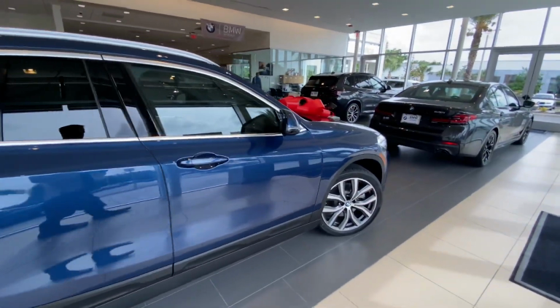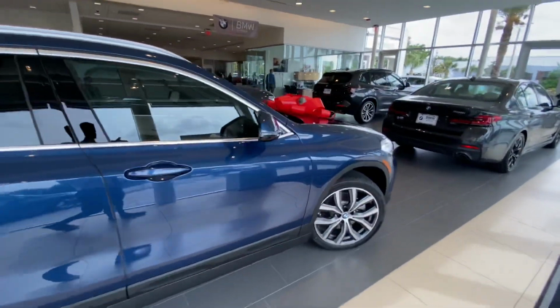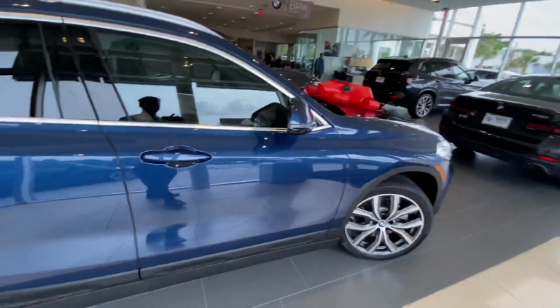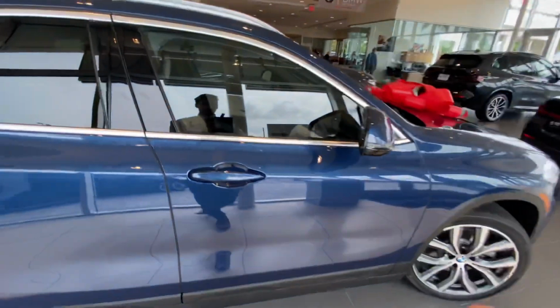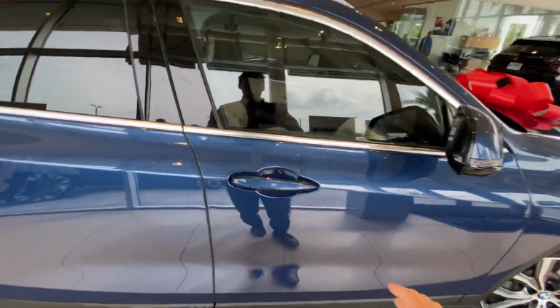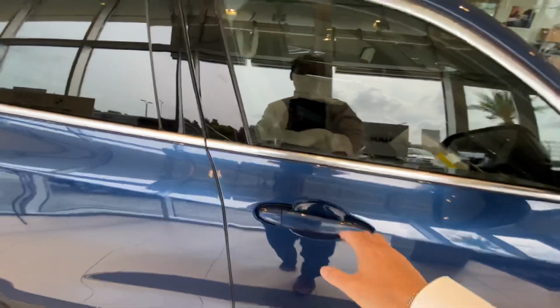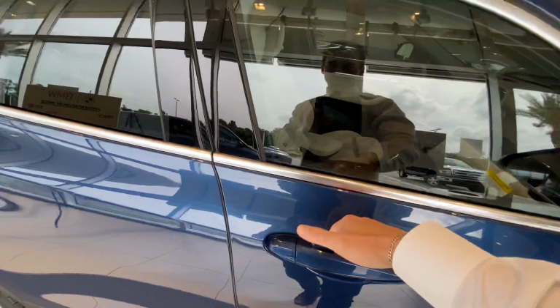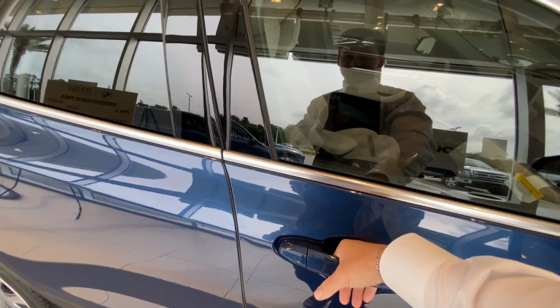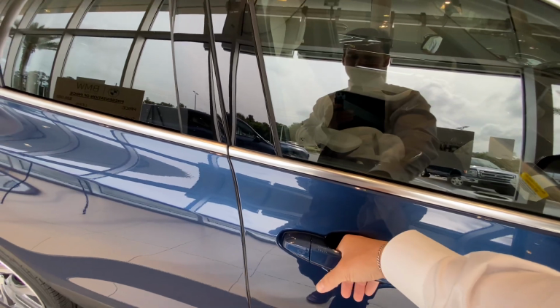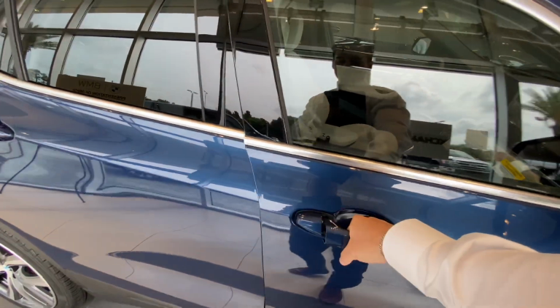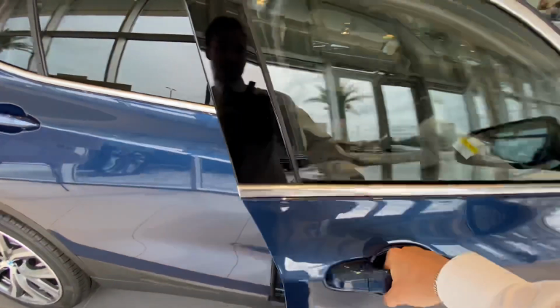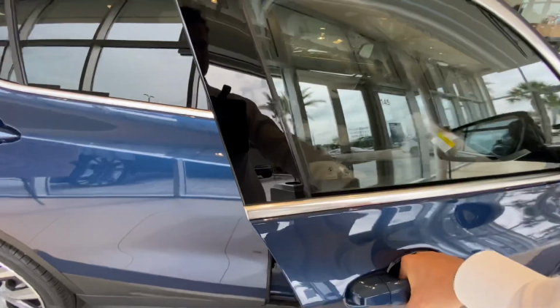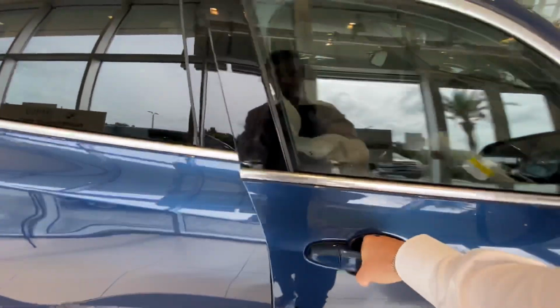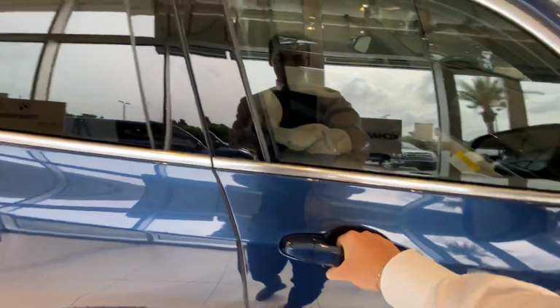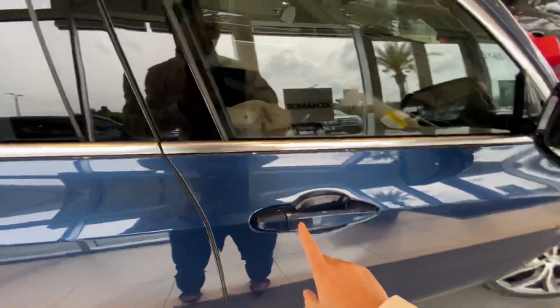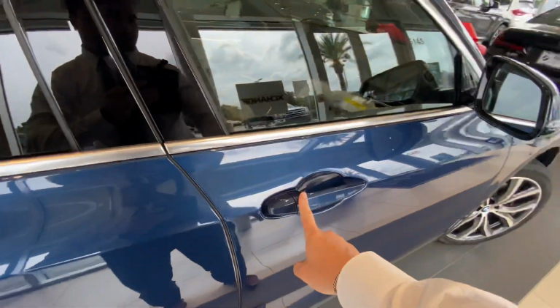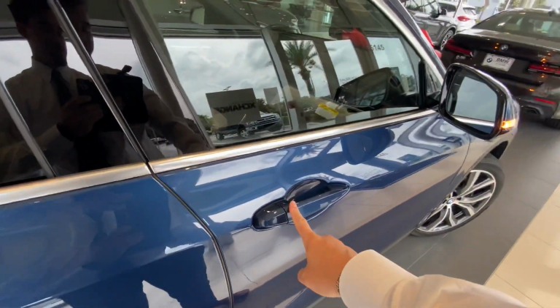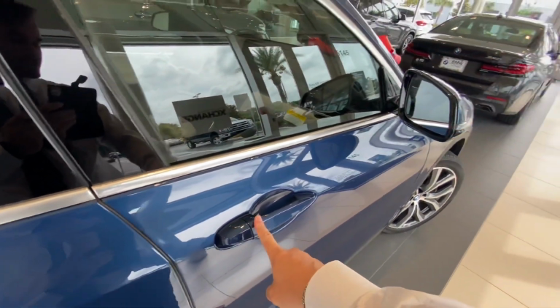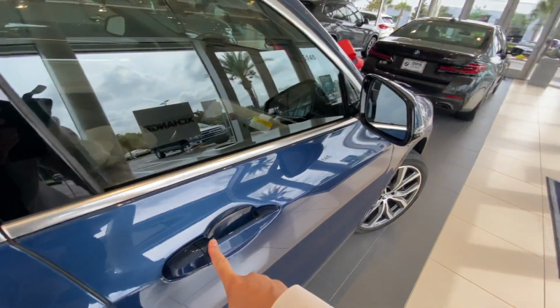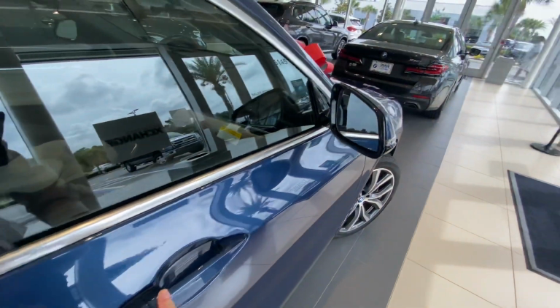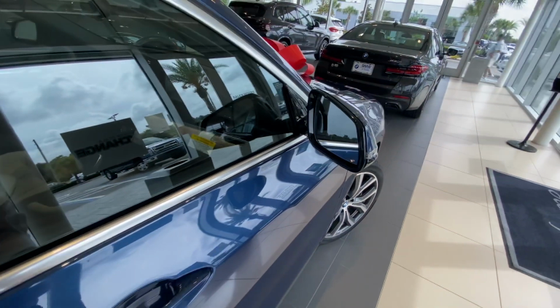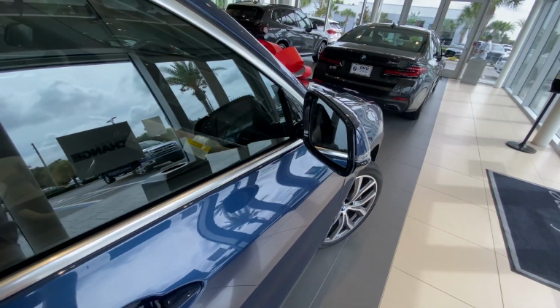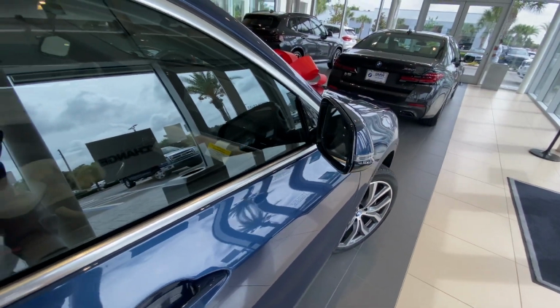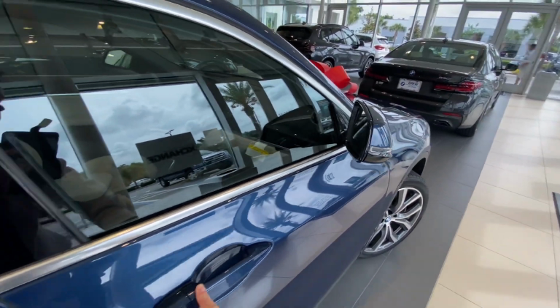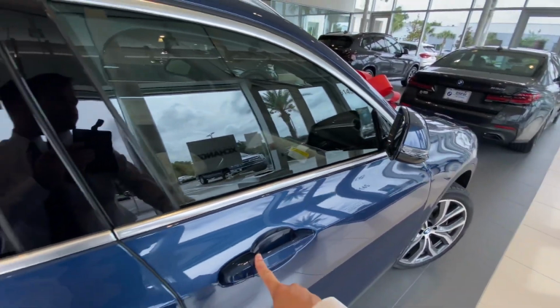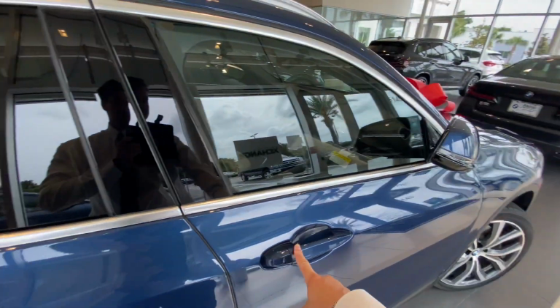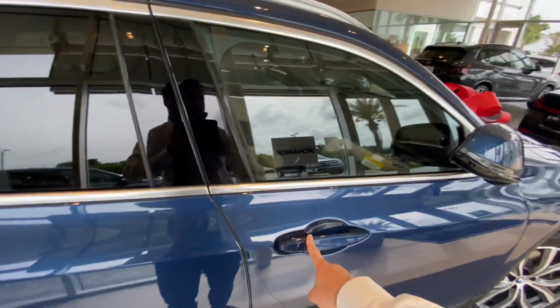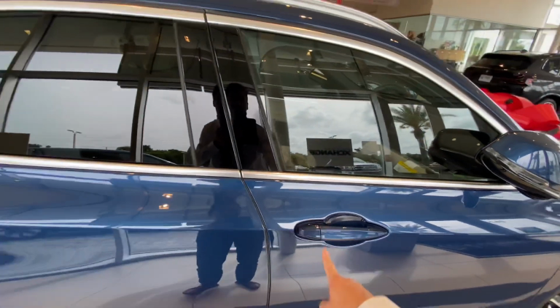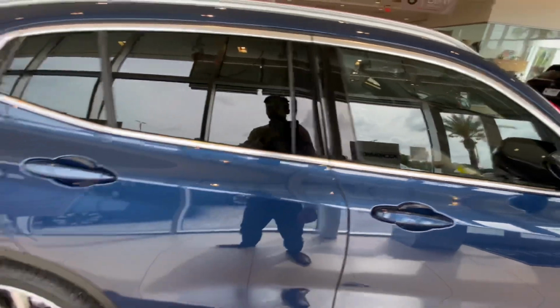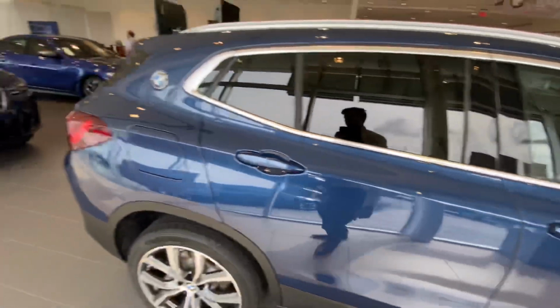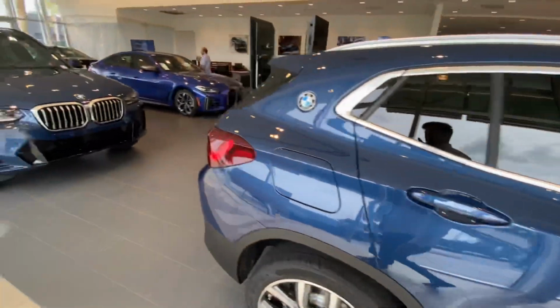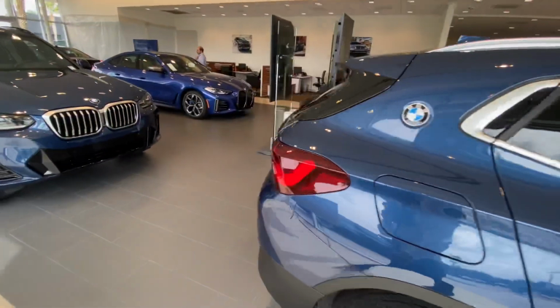Keyless entry in the front doors of course — reach your hand in, unlocks the car. The lock button, and when you hold it down you can also fold in the mirrors. It's a really cool design. I'll go to the driver's side here.